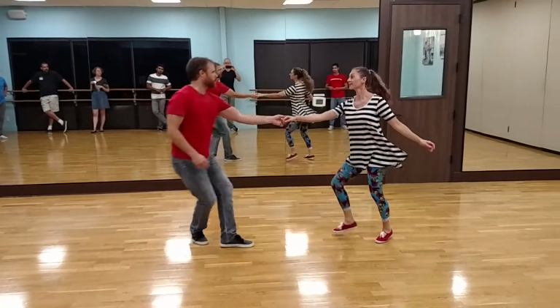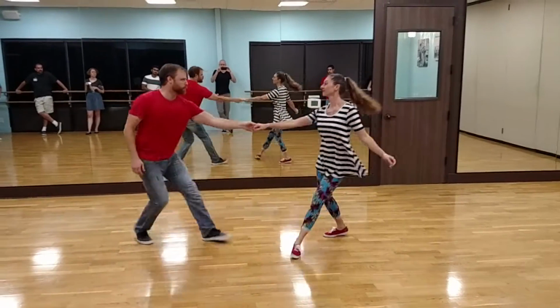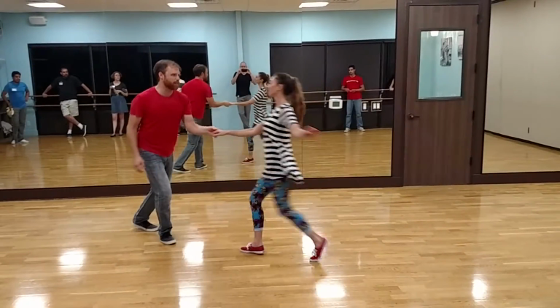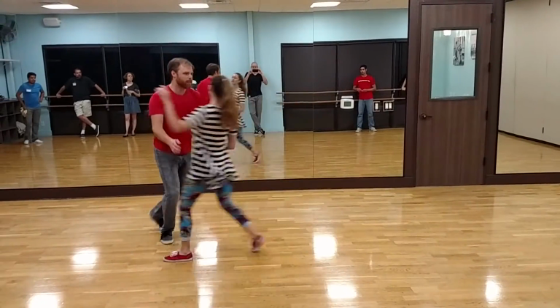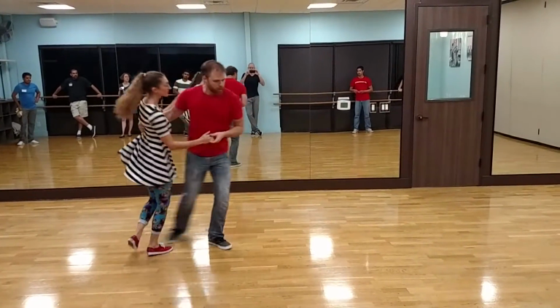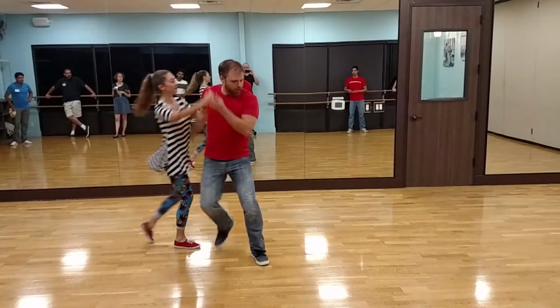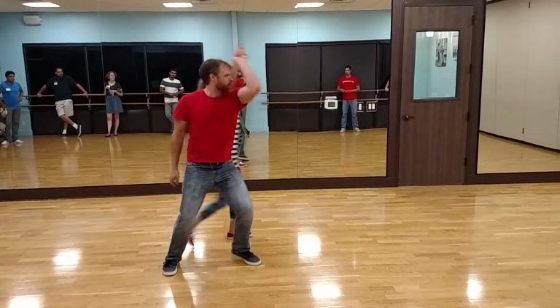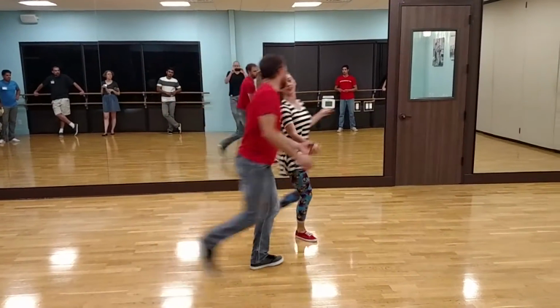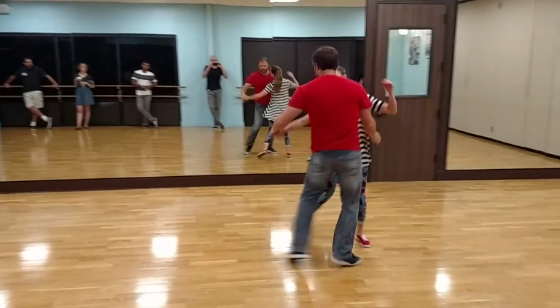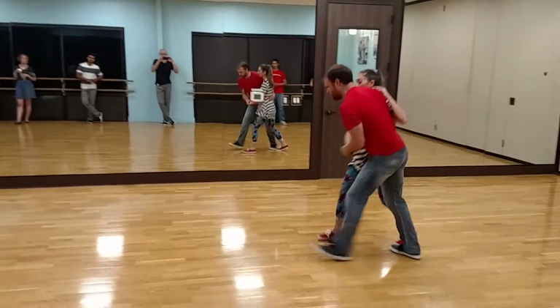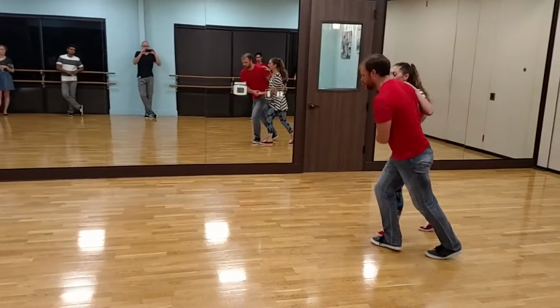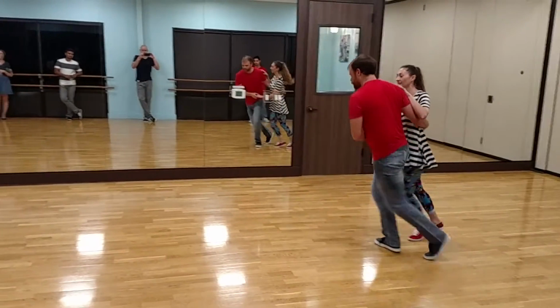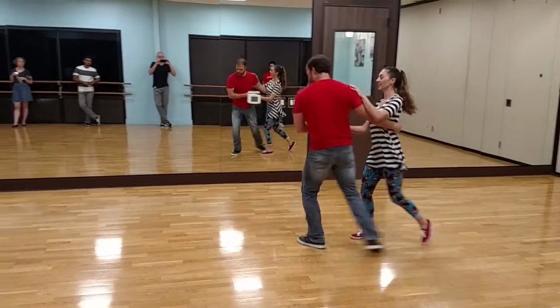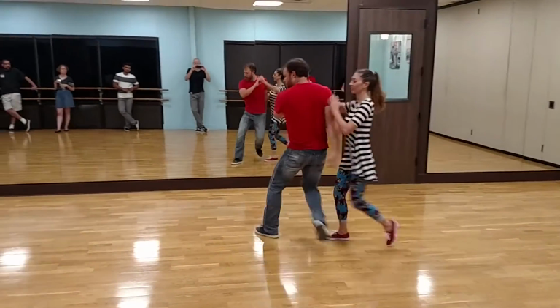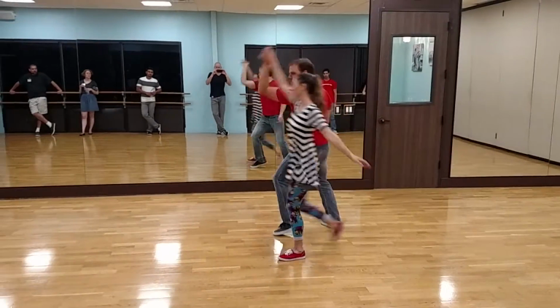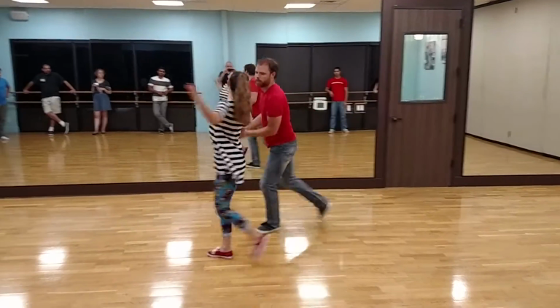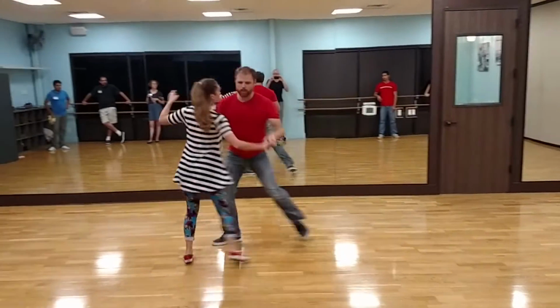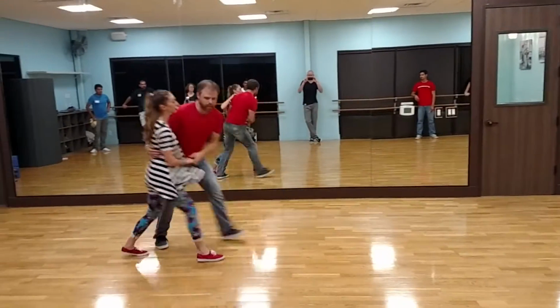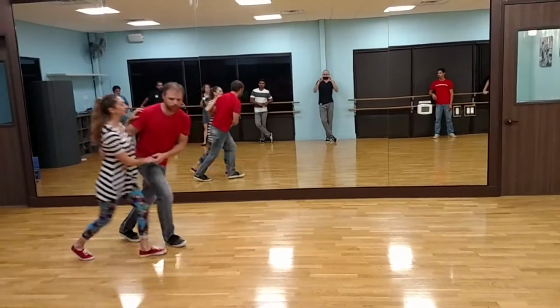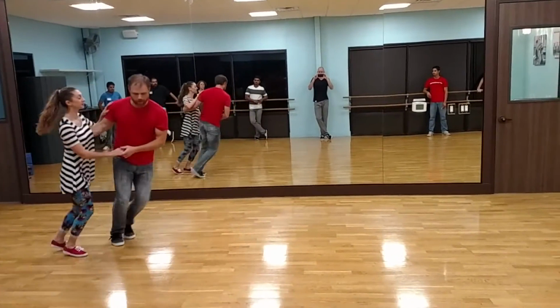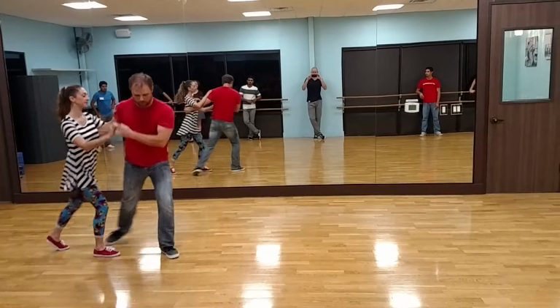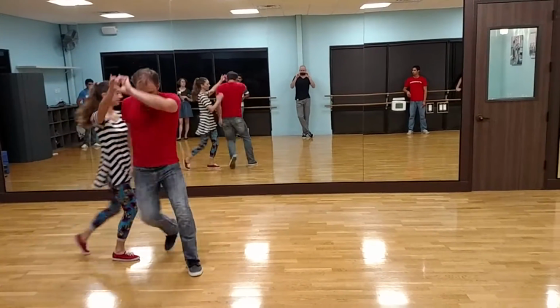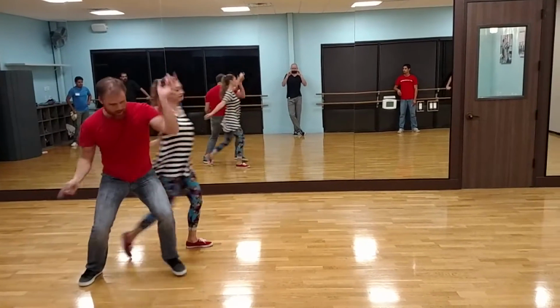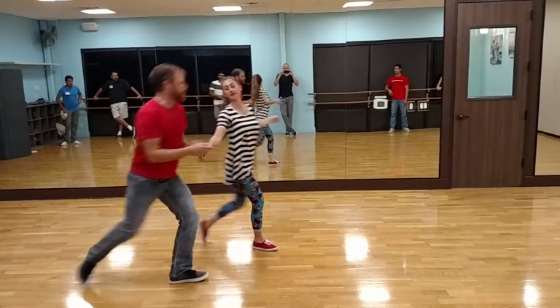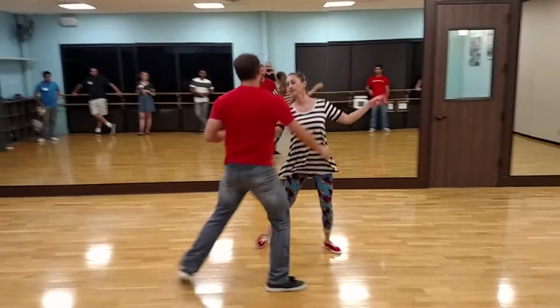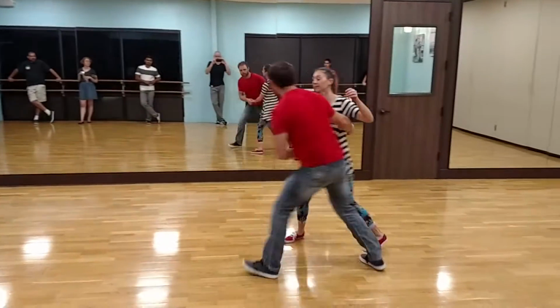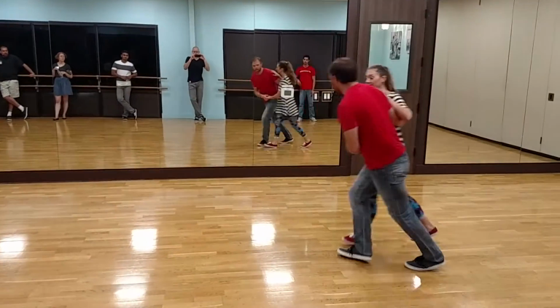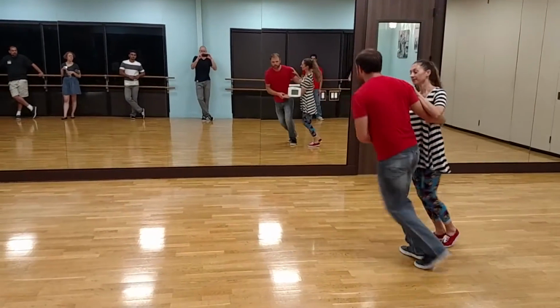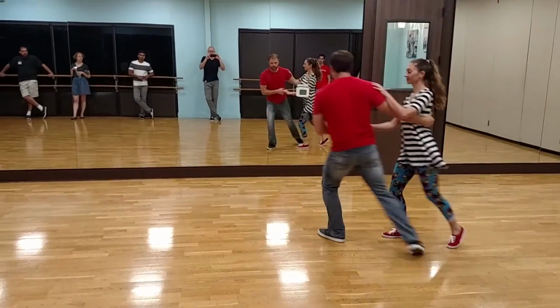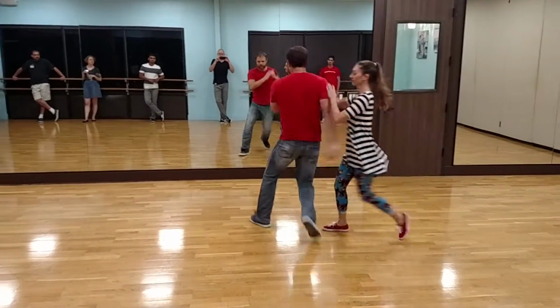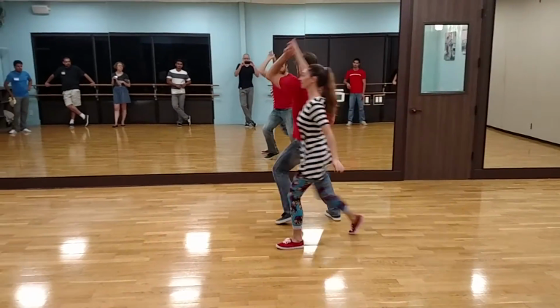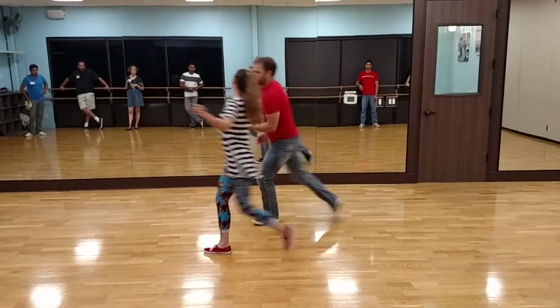And then we started tweaking it. Boom, boom, down — I go down the line into close. Boom, boom, triple step. We talked about this being a rock step. Boom, boom, triple step. Boom, boom.